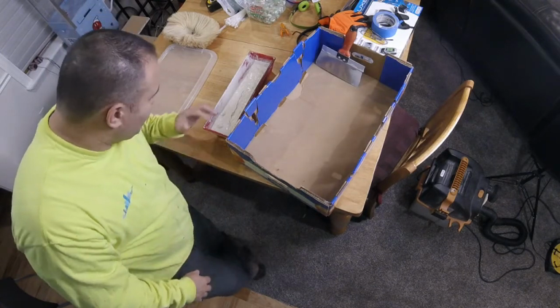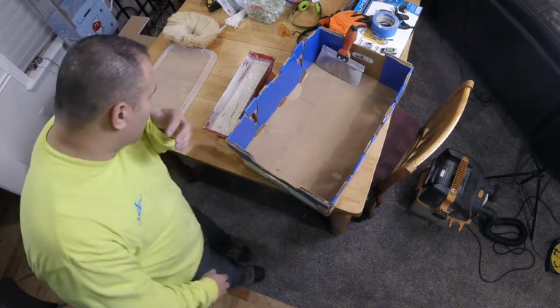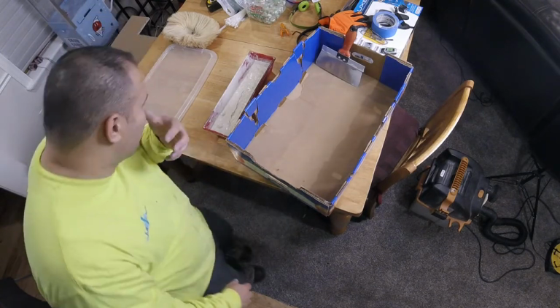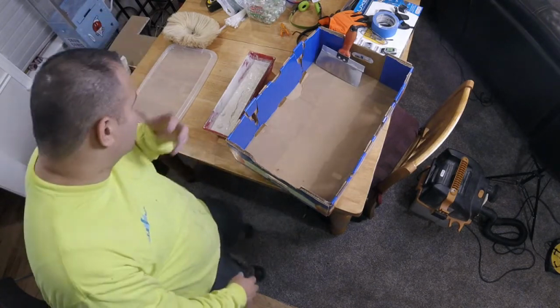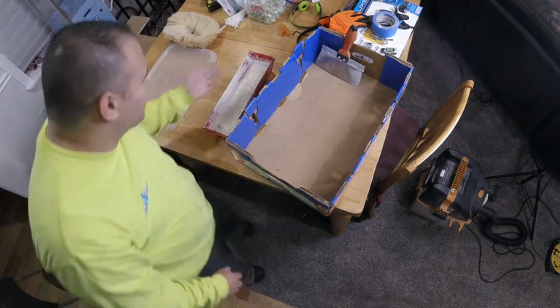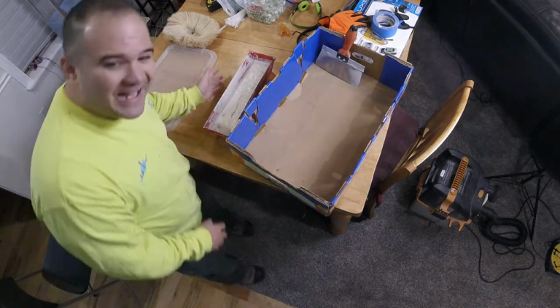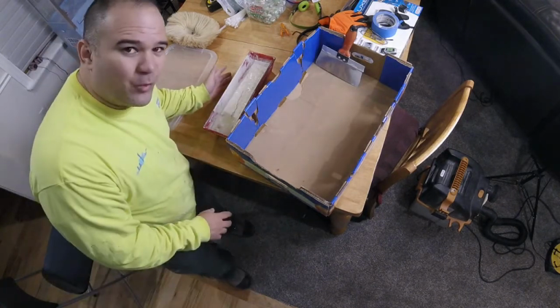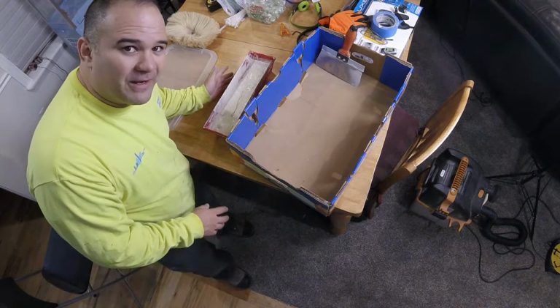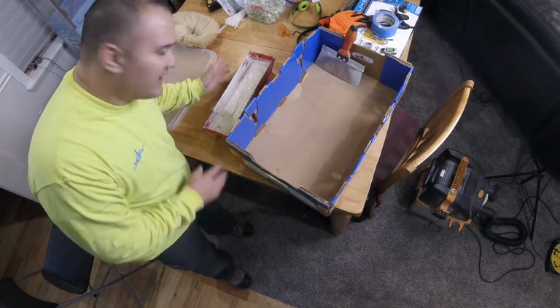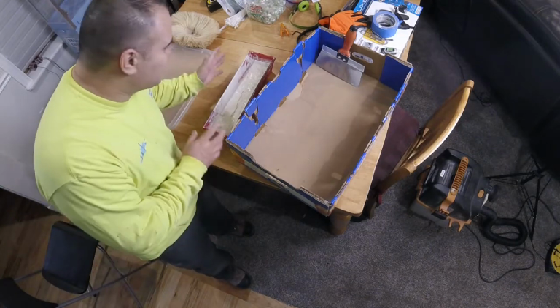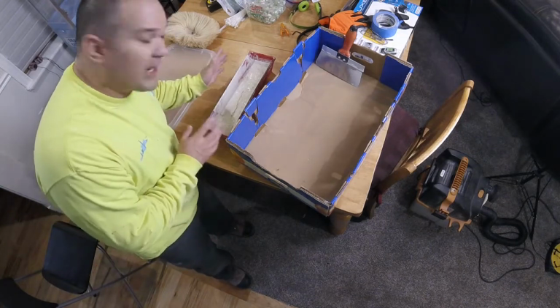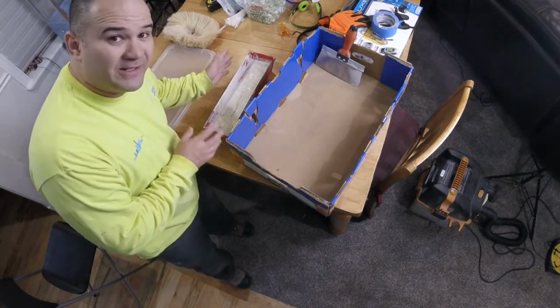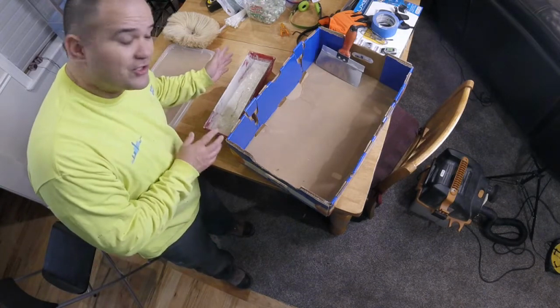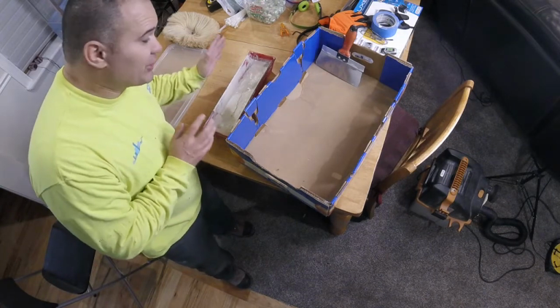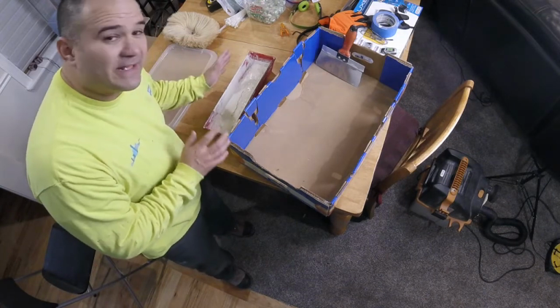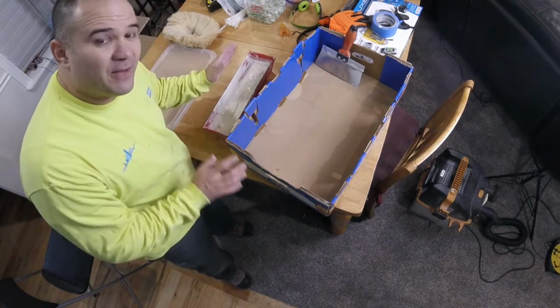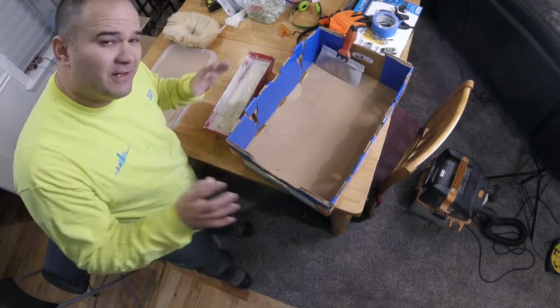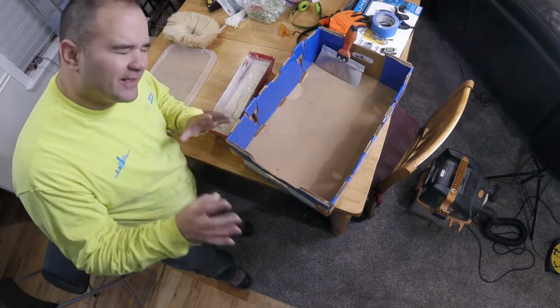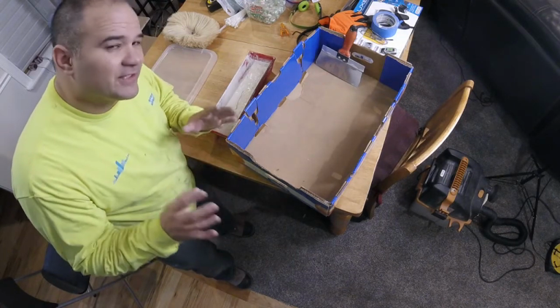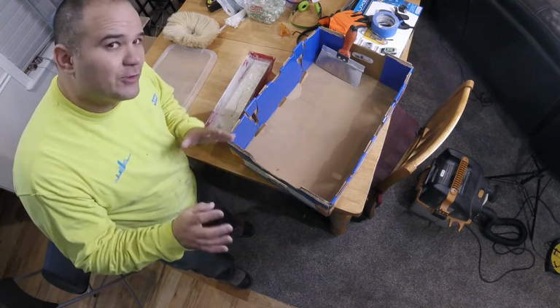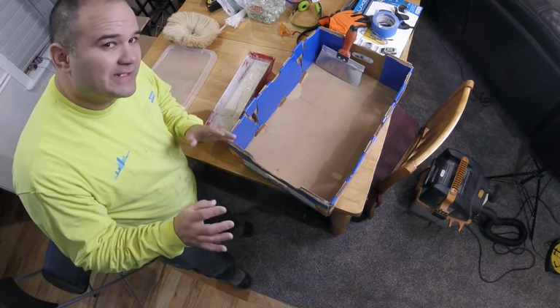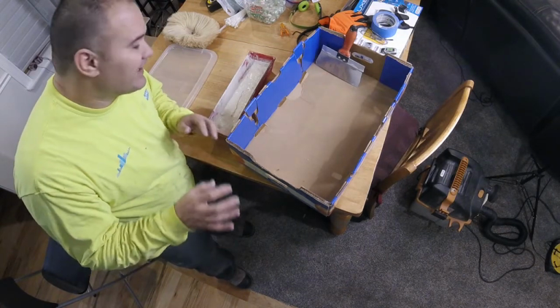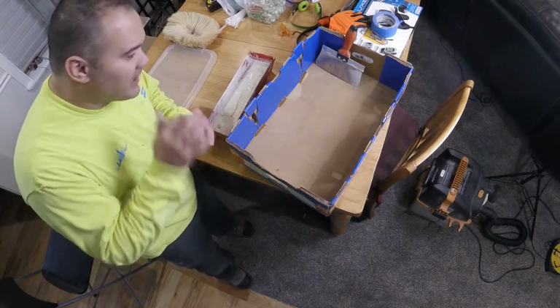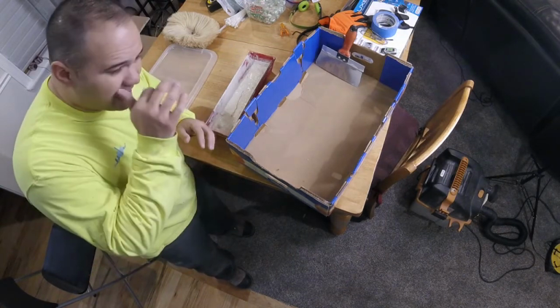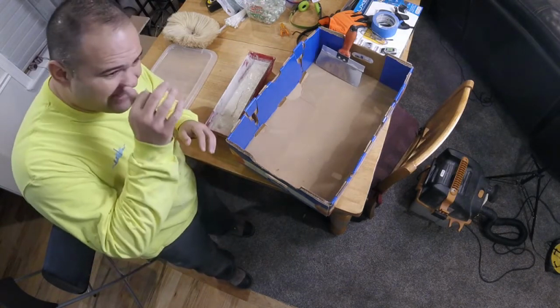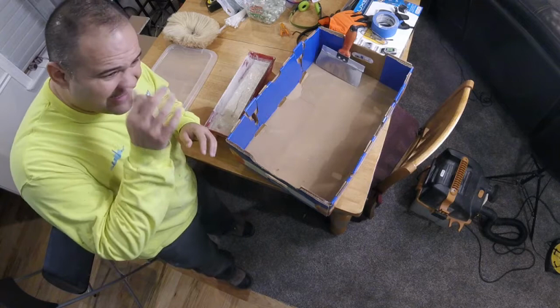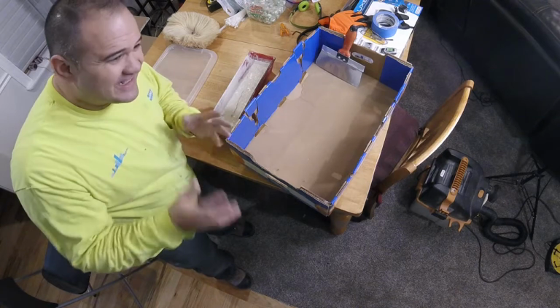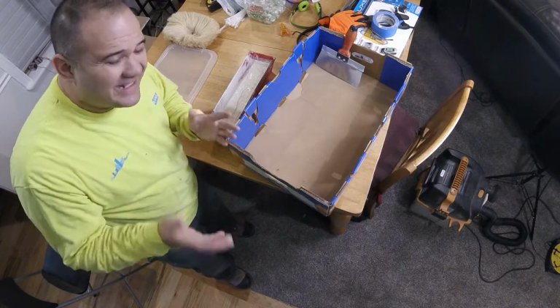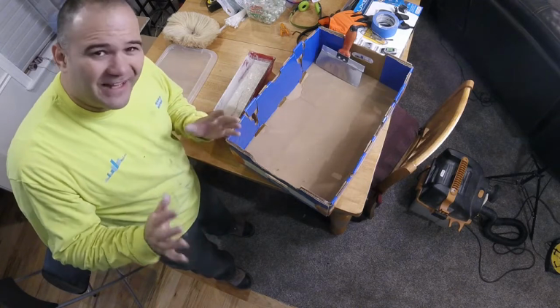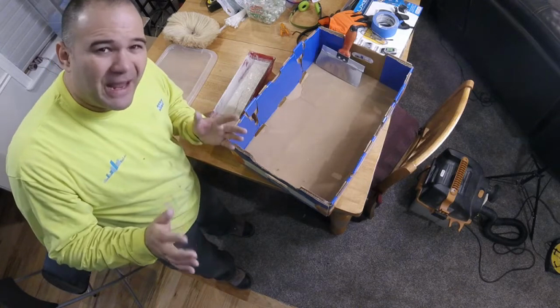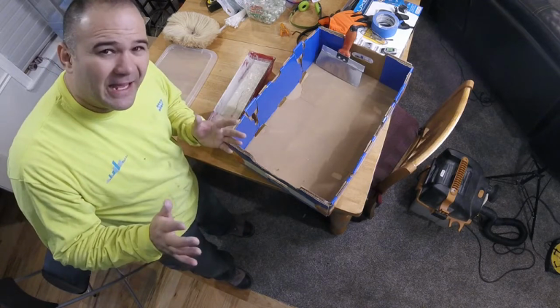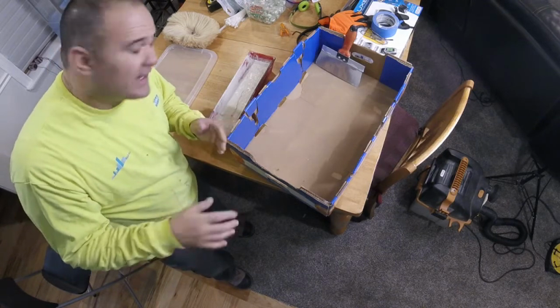When you mix this up, this is not 20-minute mud. This is drywall texture, and you're going to mix it up a little on the soupy side — about the consistency of pancake batter.